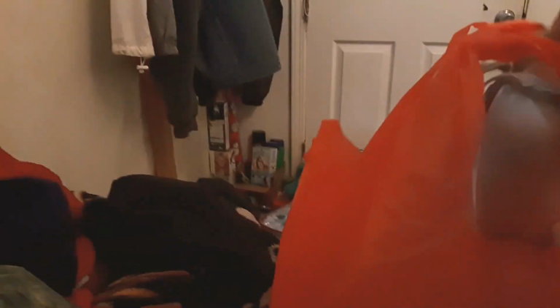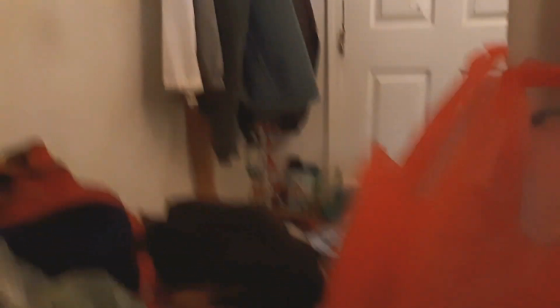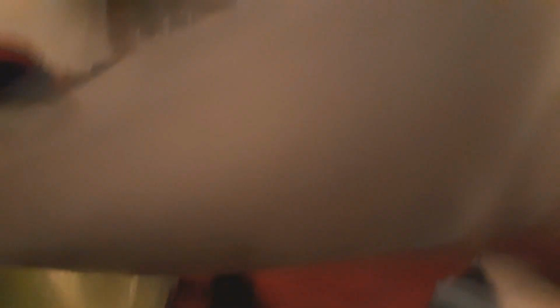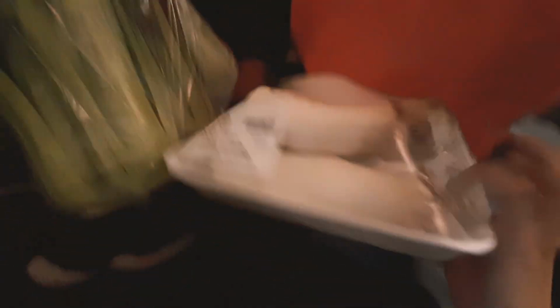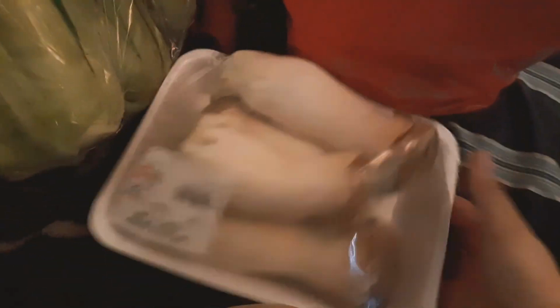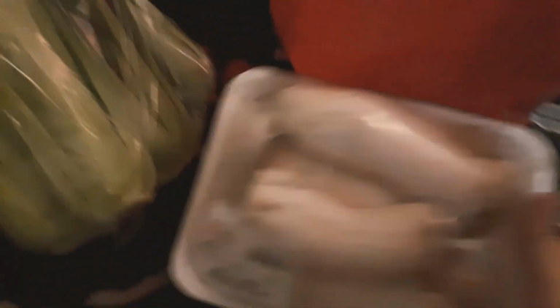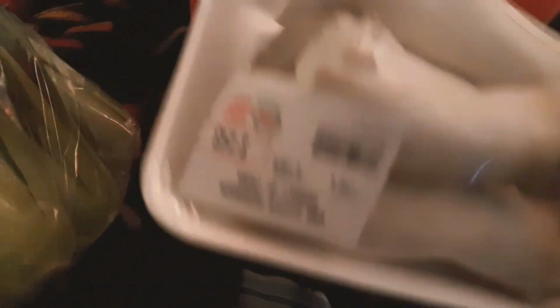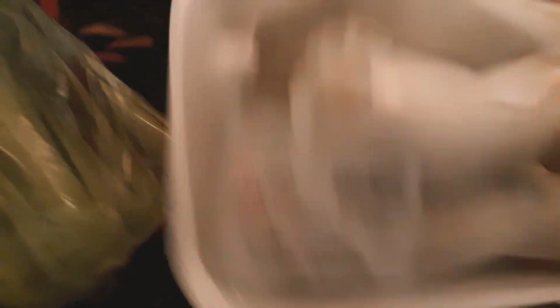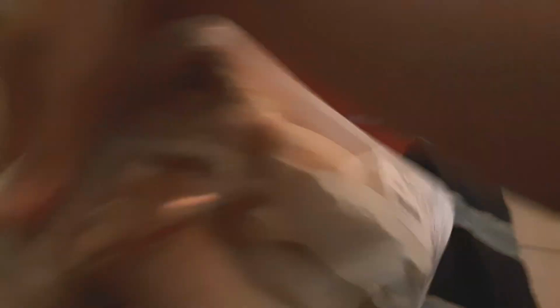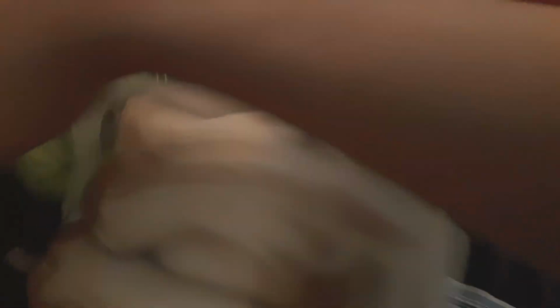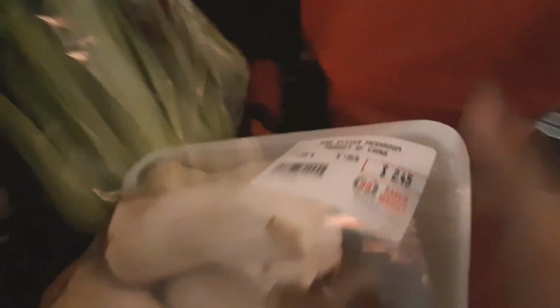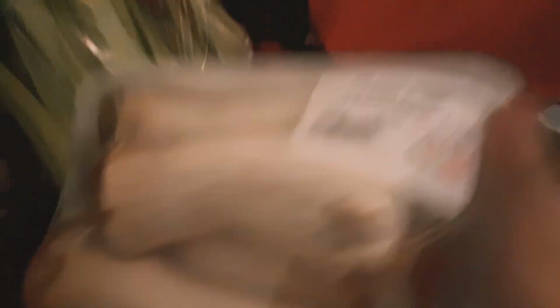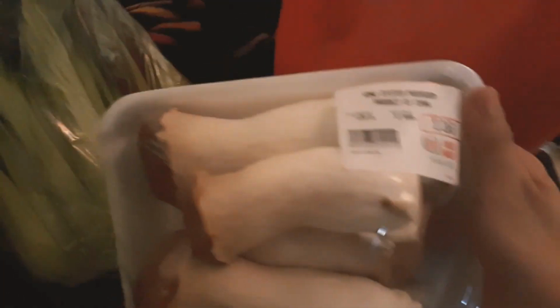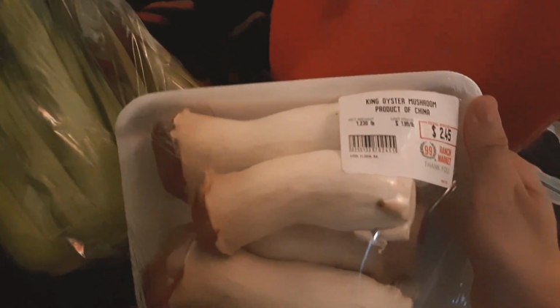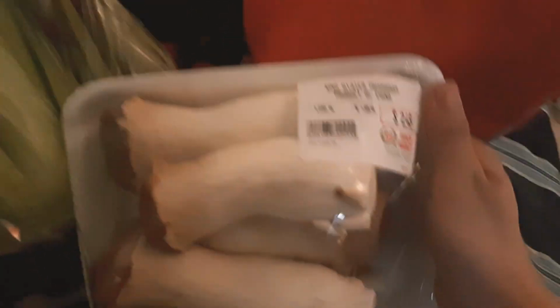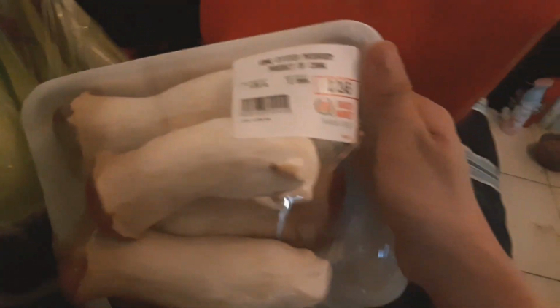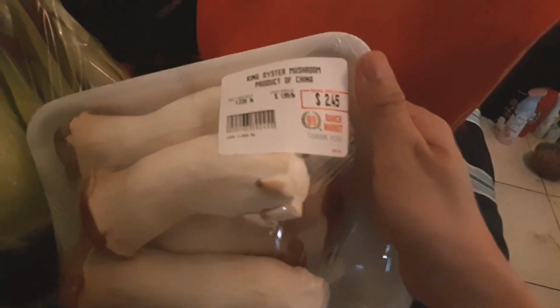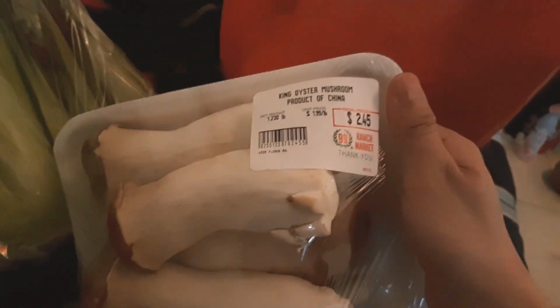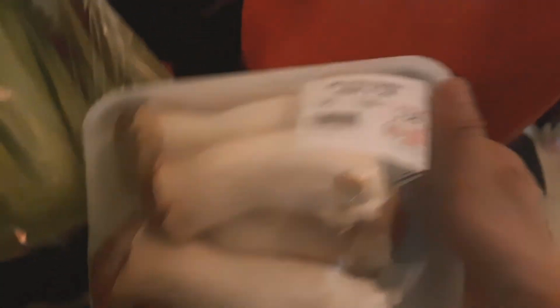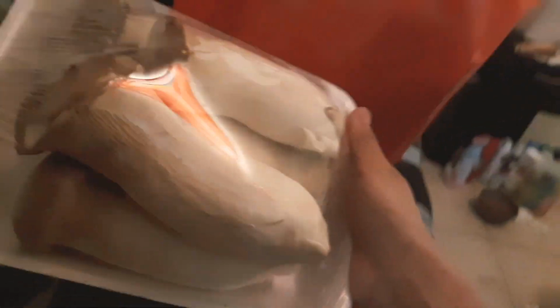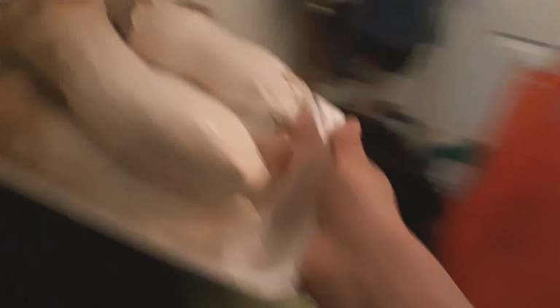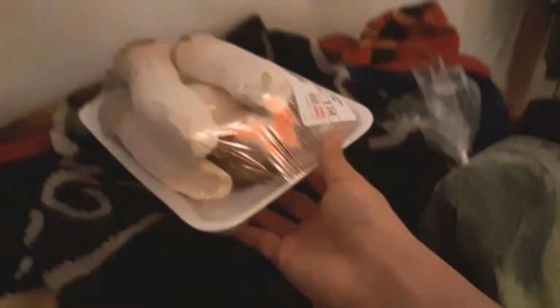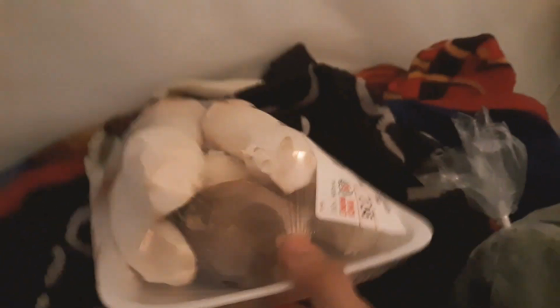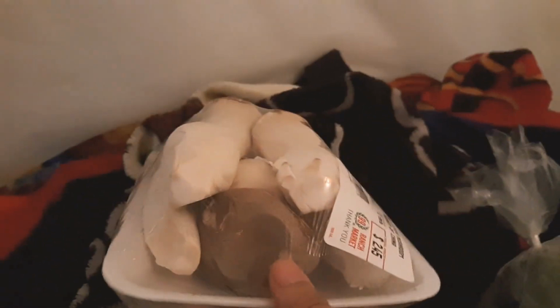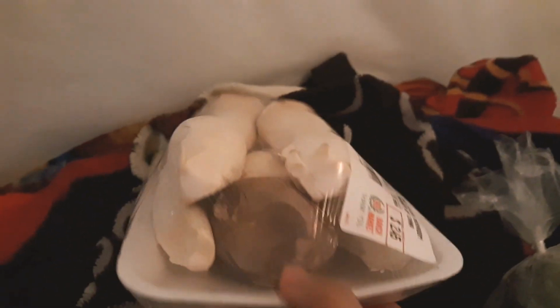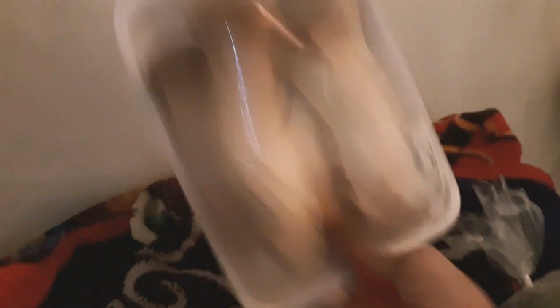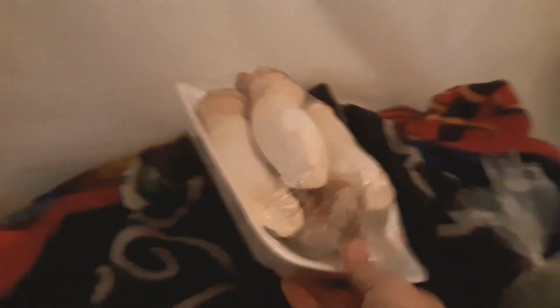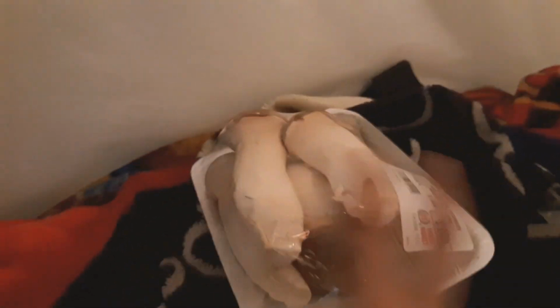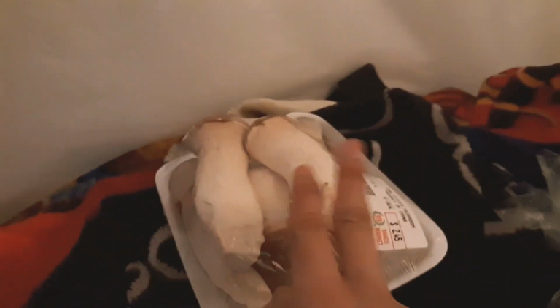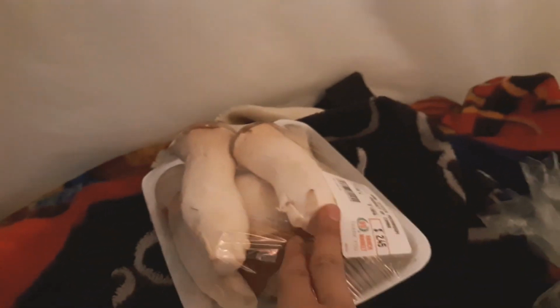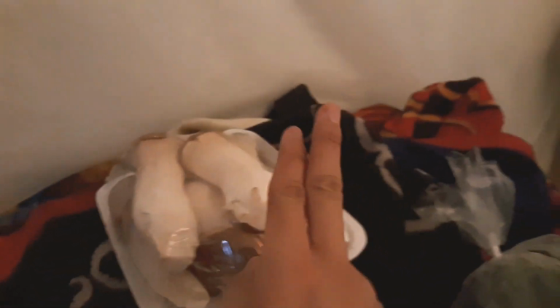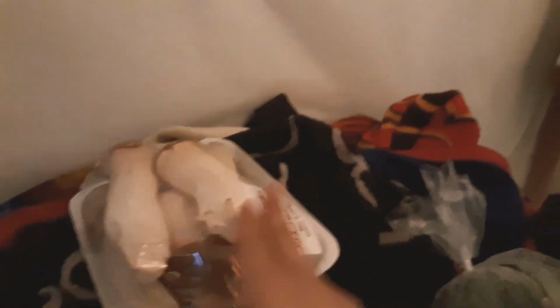And then king oyster mushrooms are on sale for 2 dollars a pound. This one was $2.45 and has 5 pieces in there. I like king oyster mushrooms — they're really chewy.